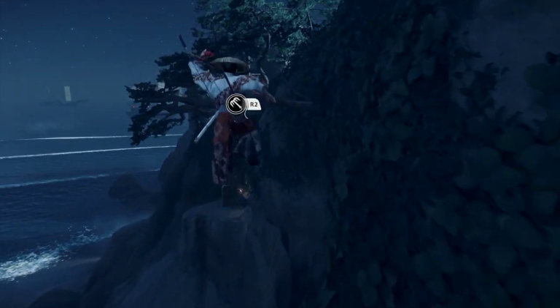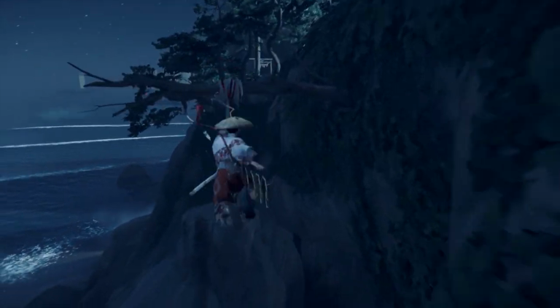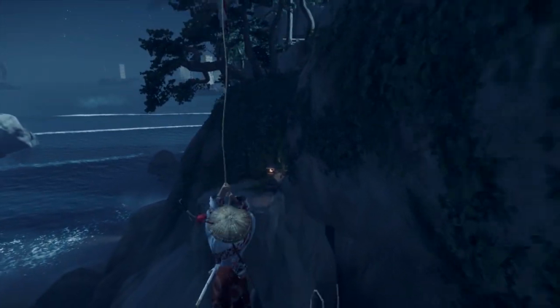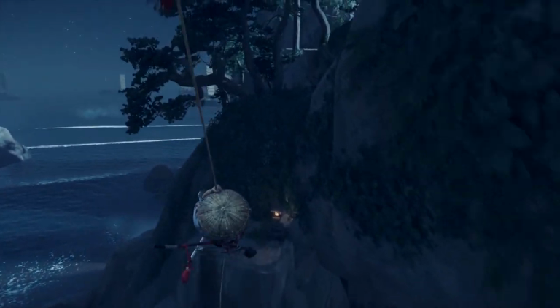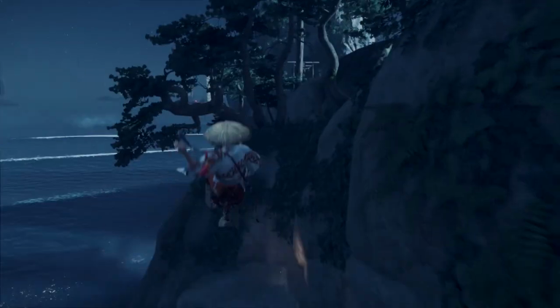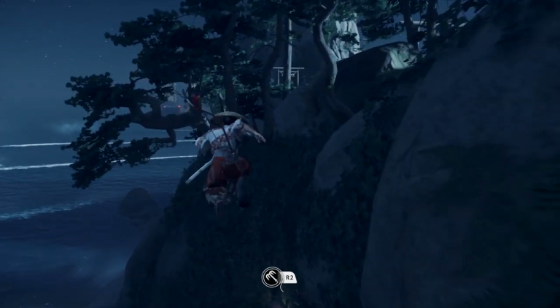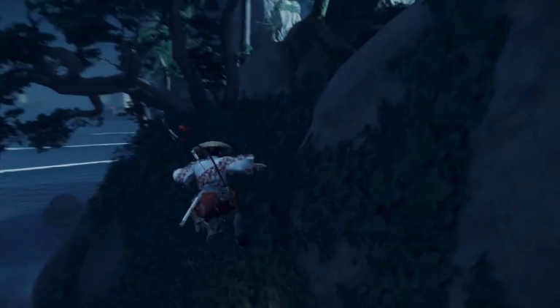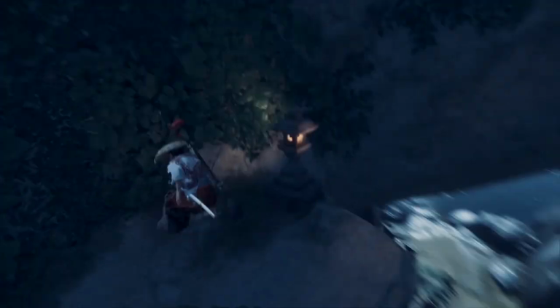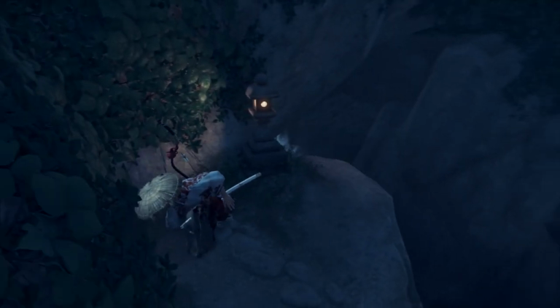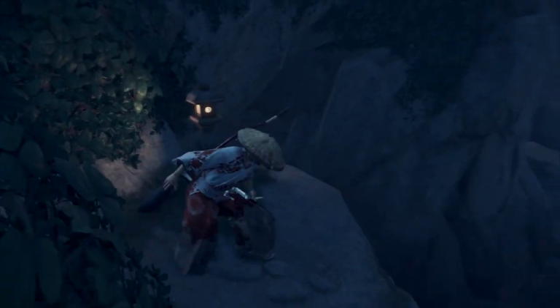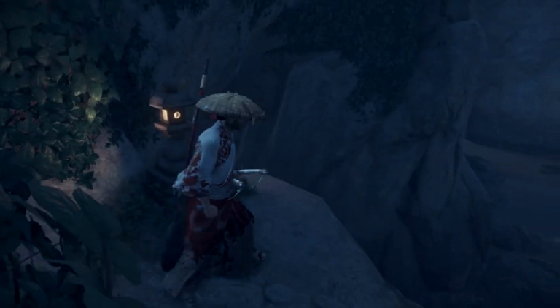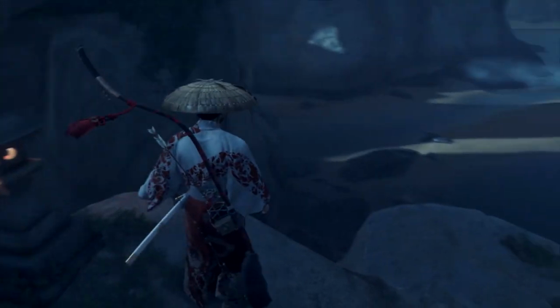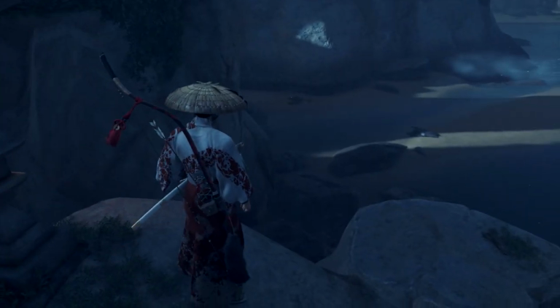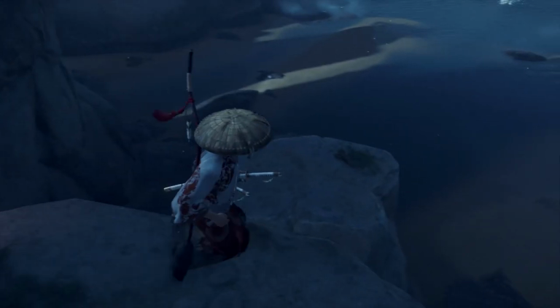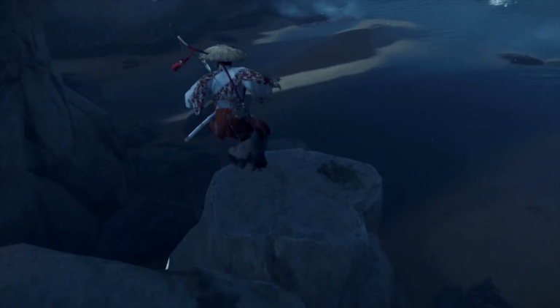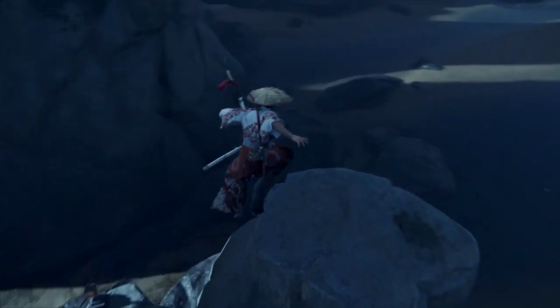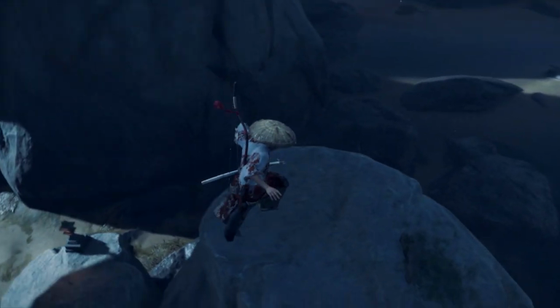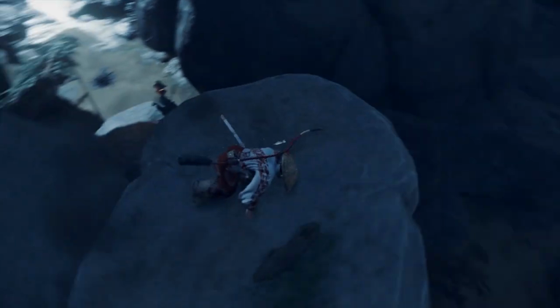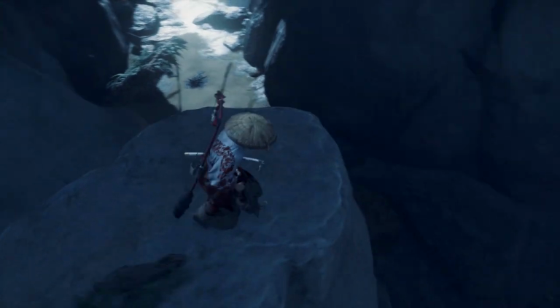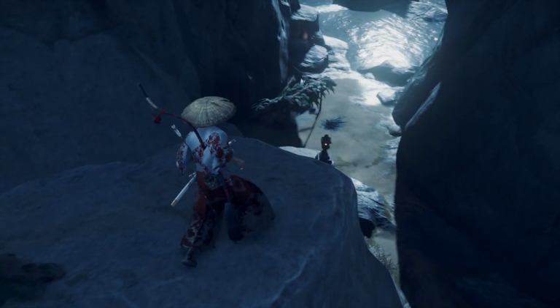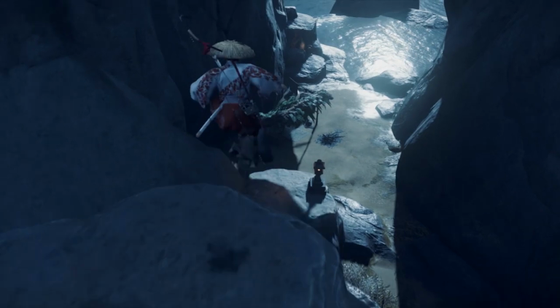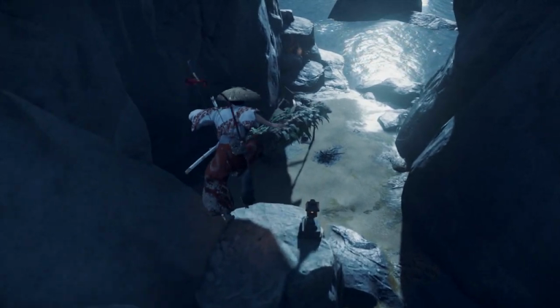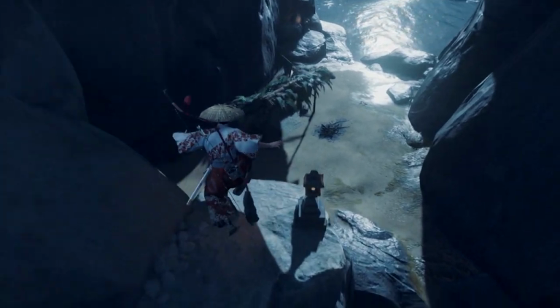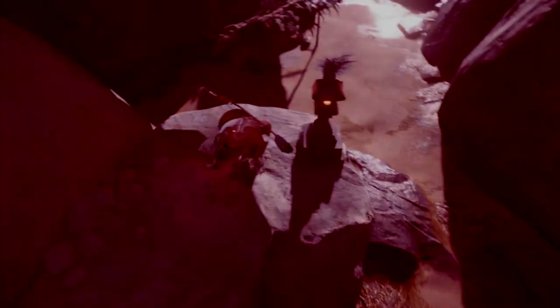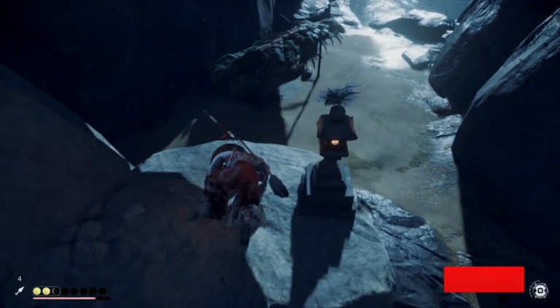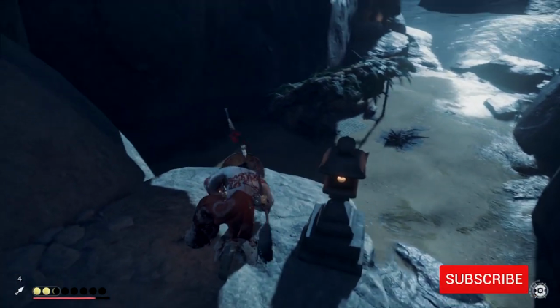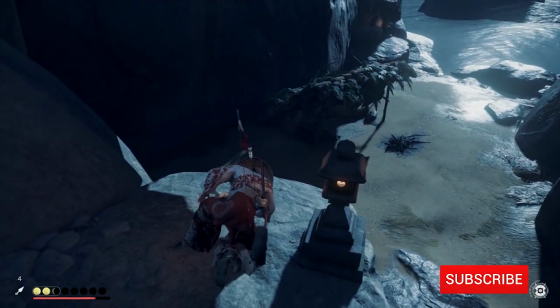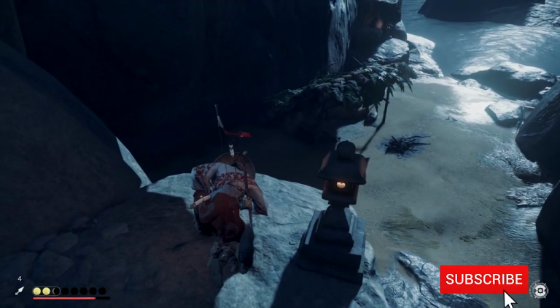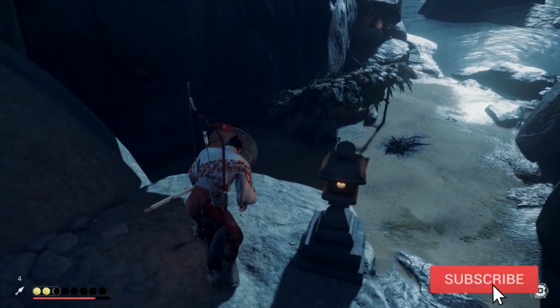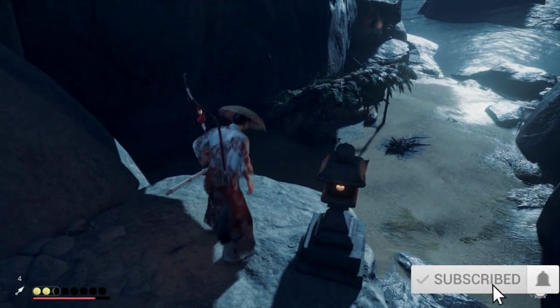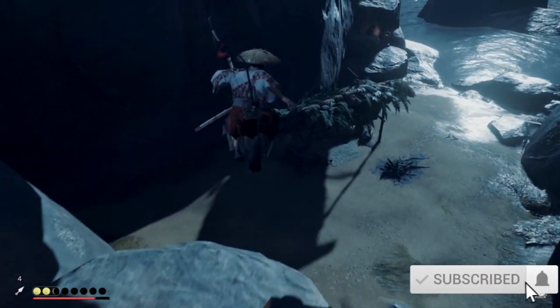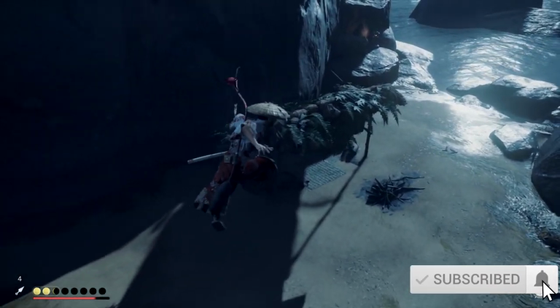Jump, grapple. Hop on down. I take damage here — I always take damage there, I don't know why. I hit circle, I just didn't roll.